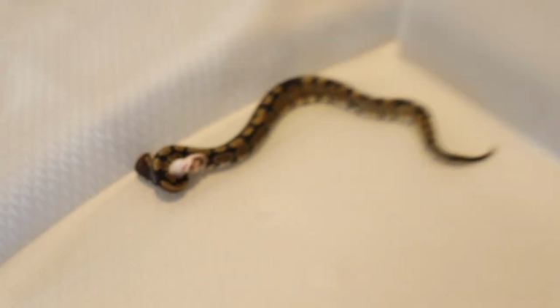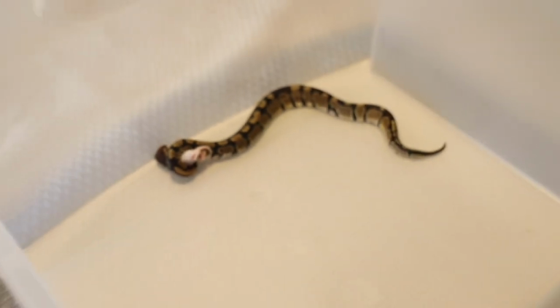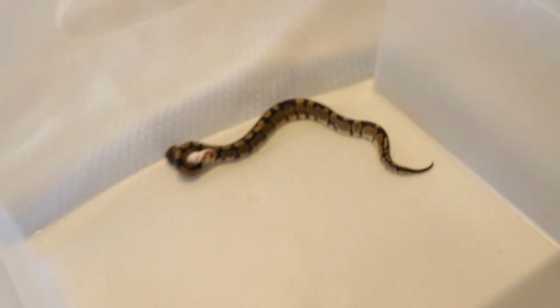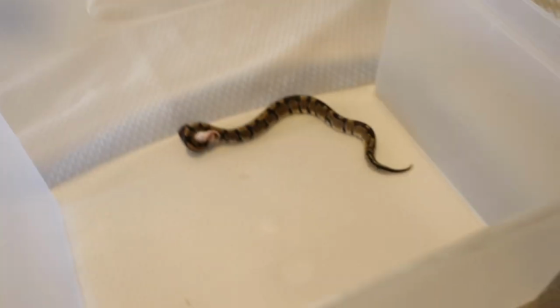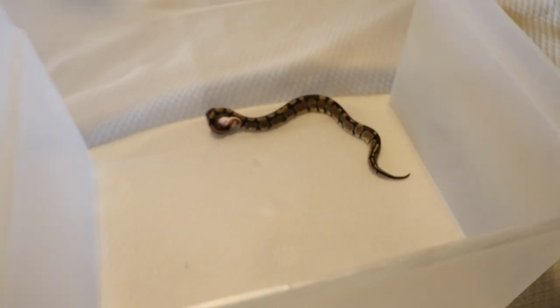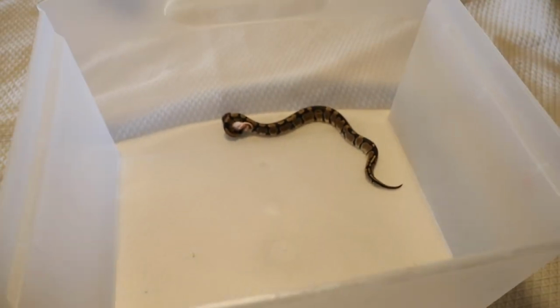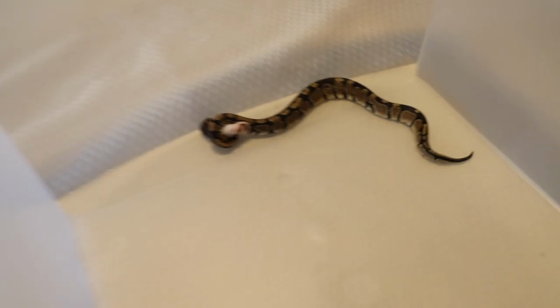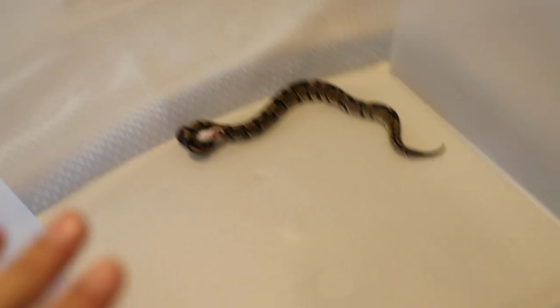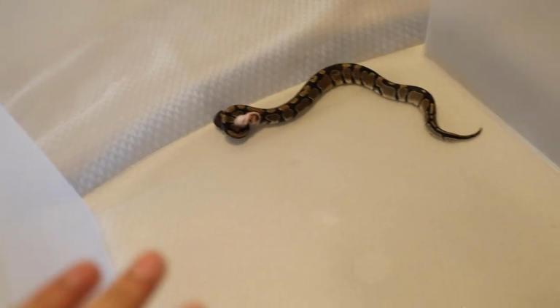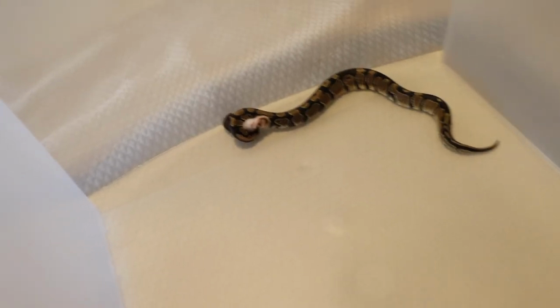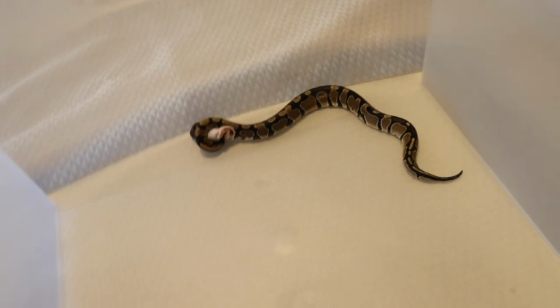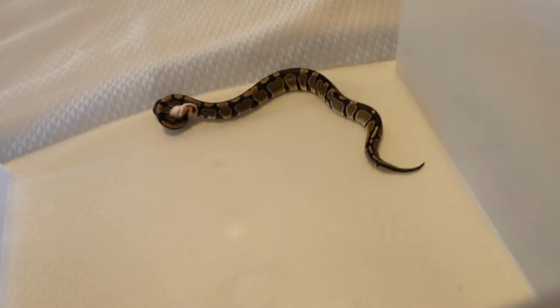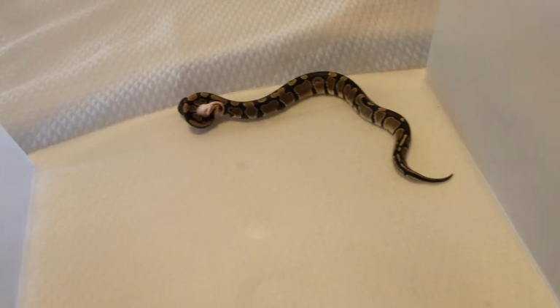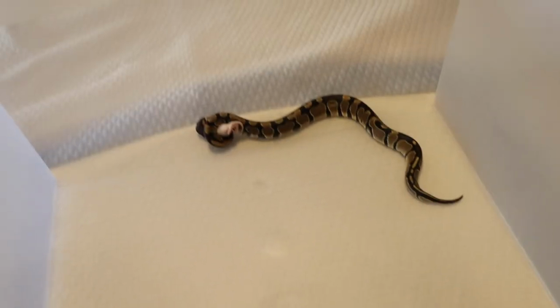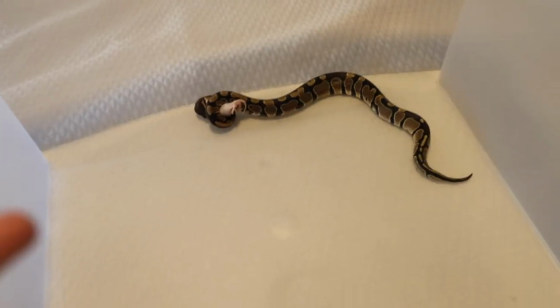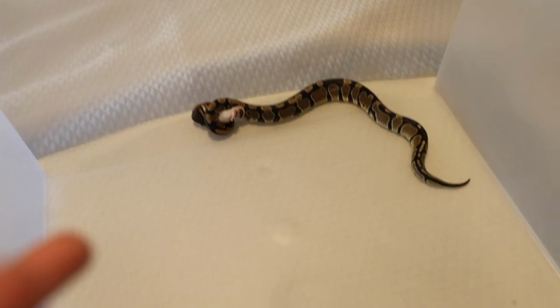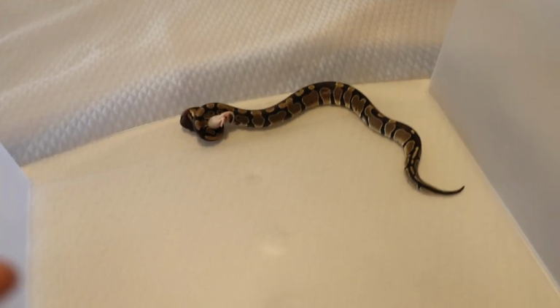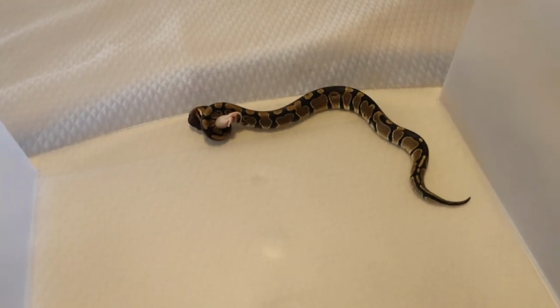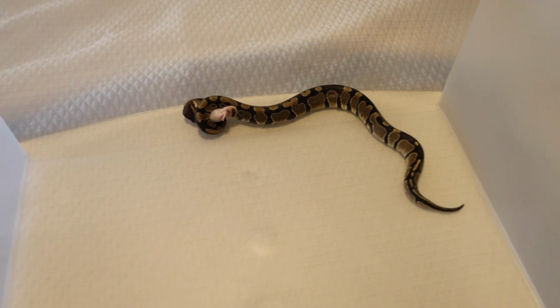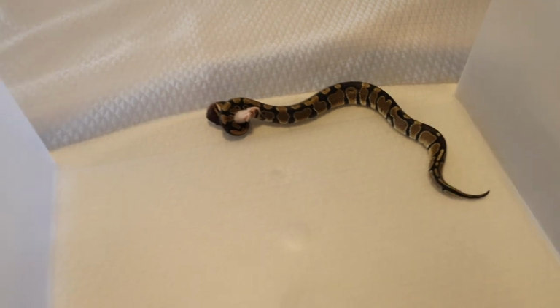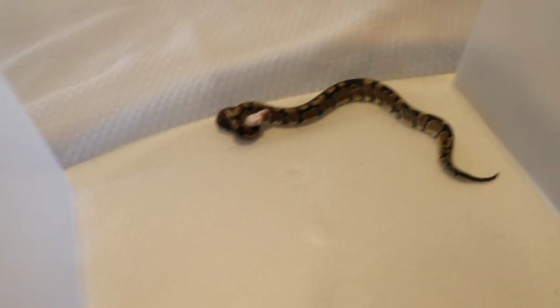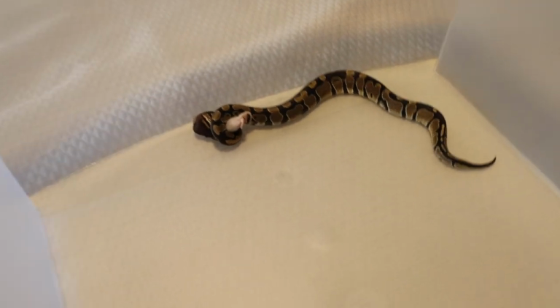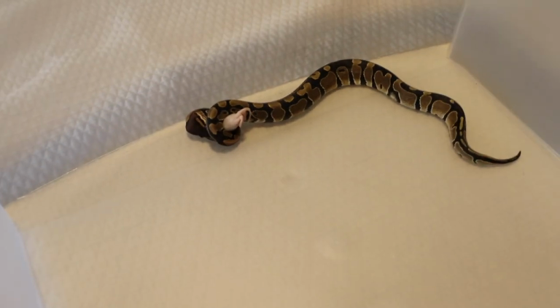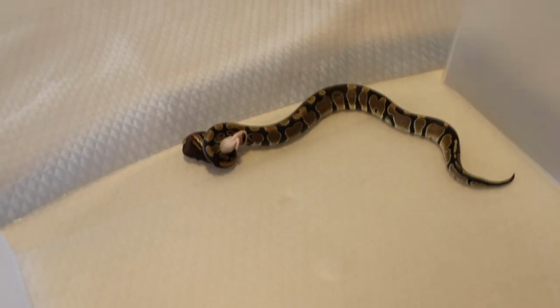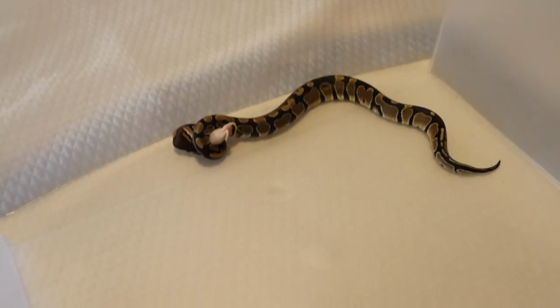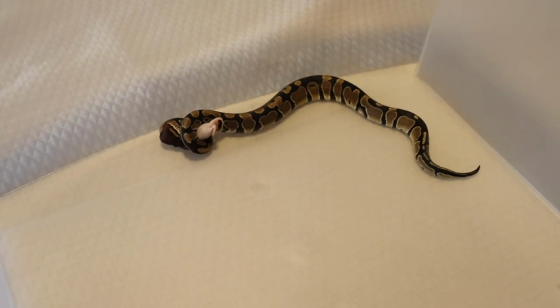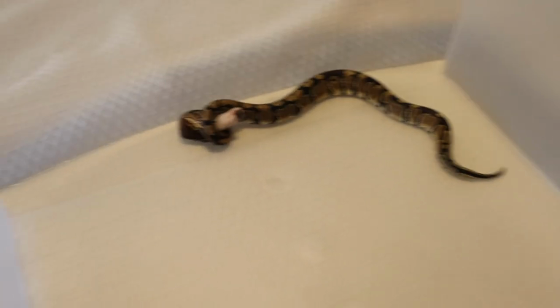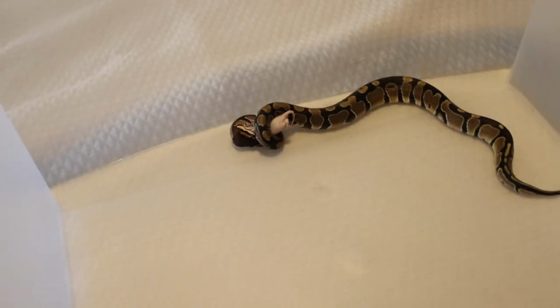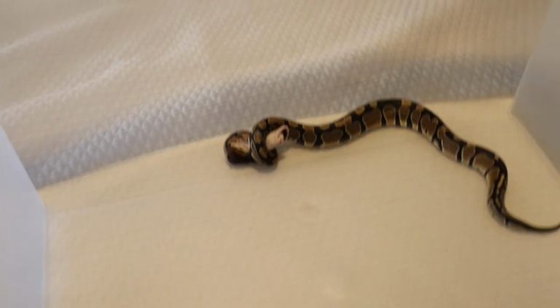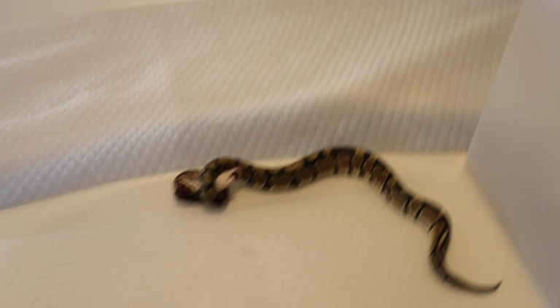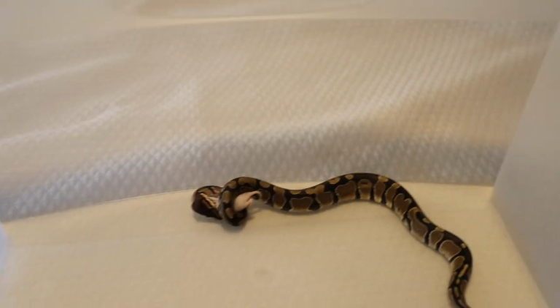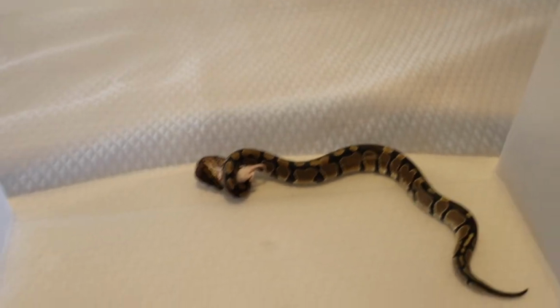That is awesome! So they'll stay in this position for about 10 to 15 minutes, then they slowly let loose of their prey and then they'll actually eat it. It's already starting to move — so we're just gonna sit here and watch.